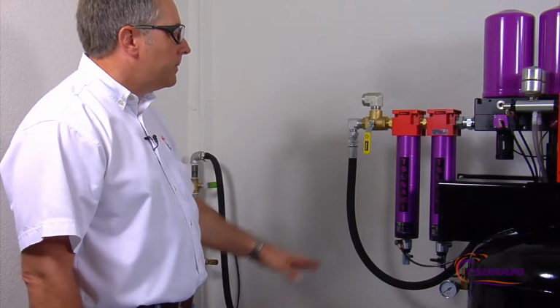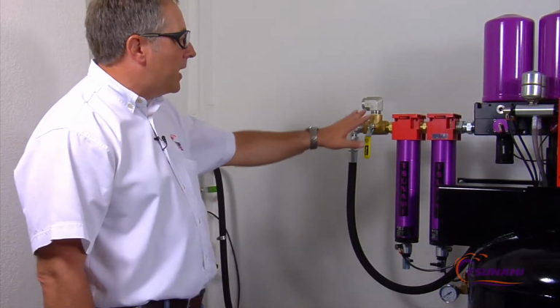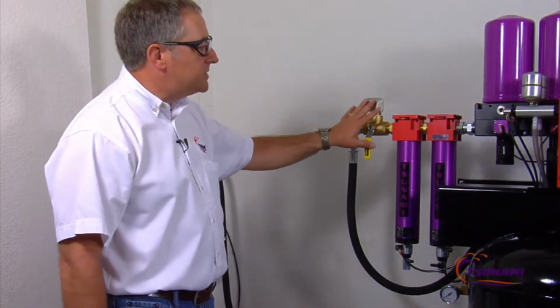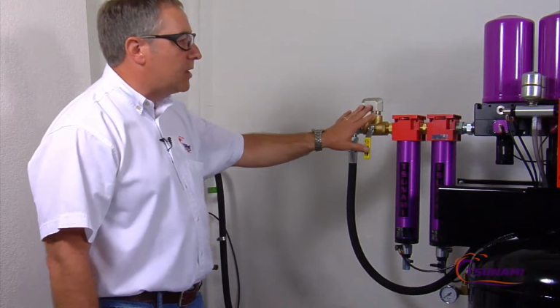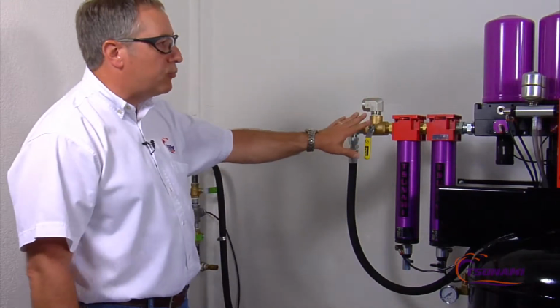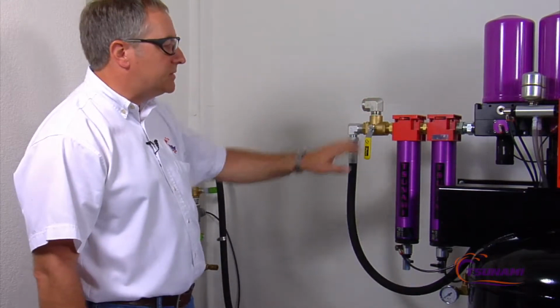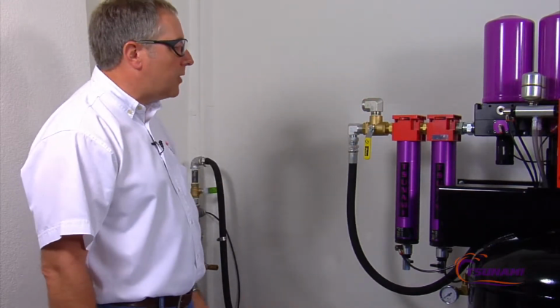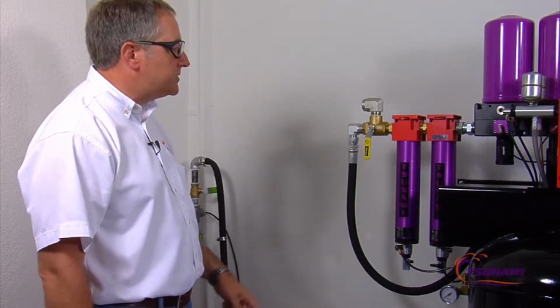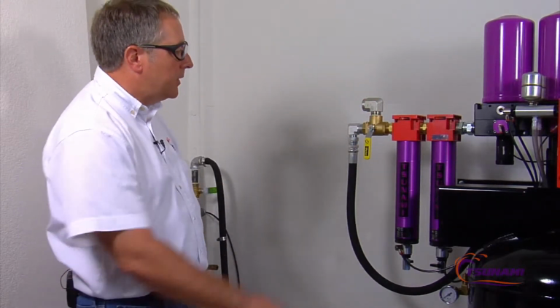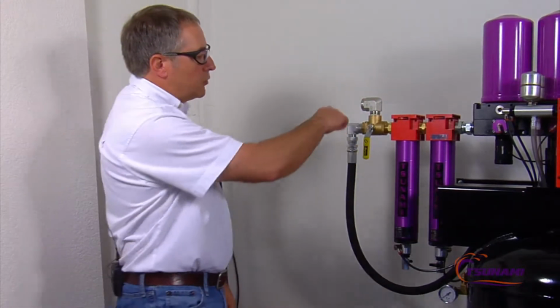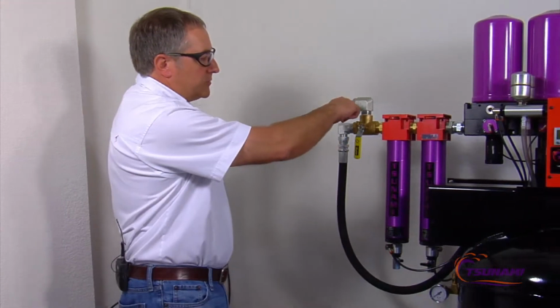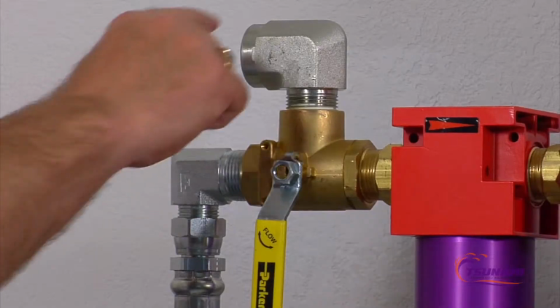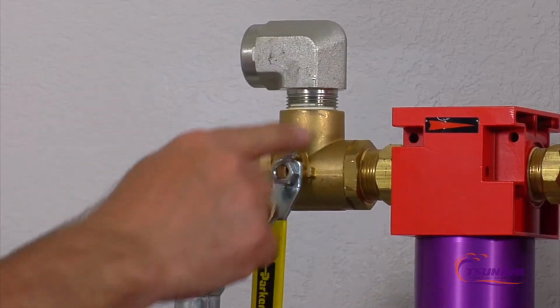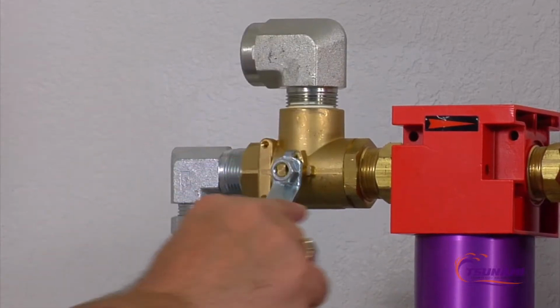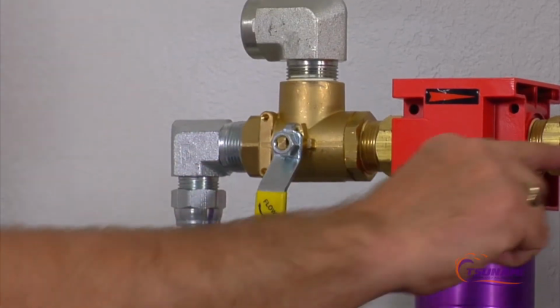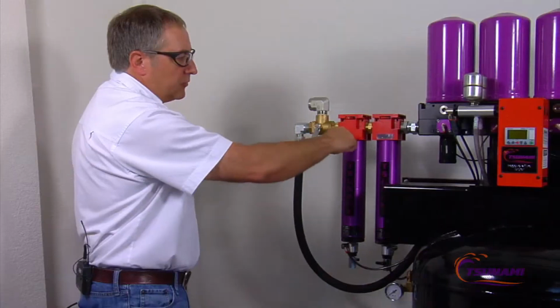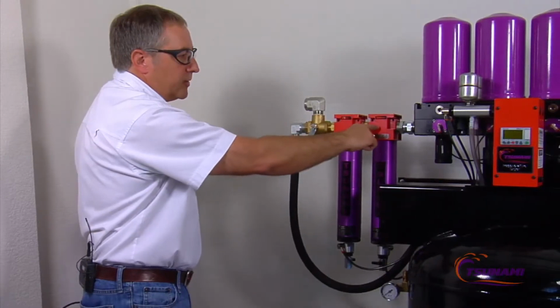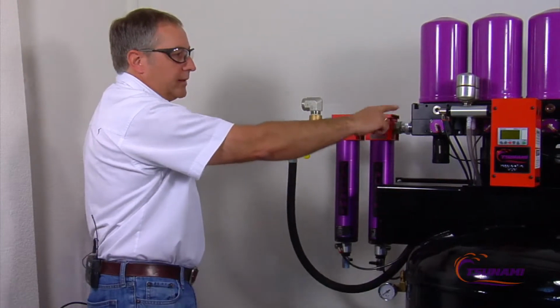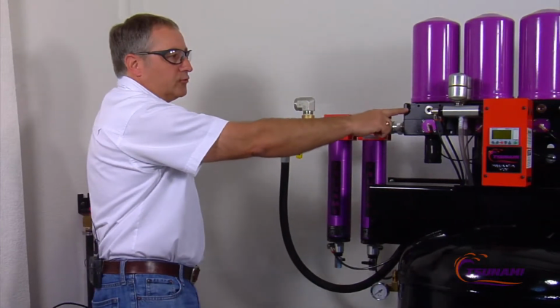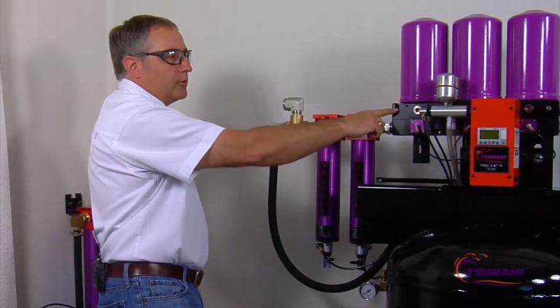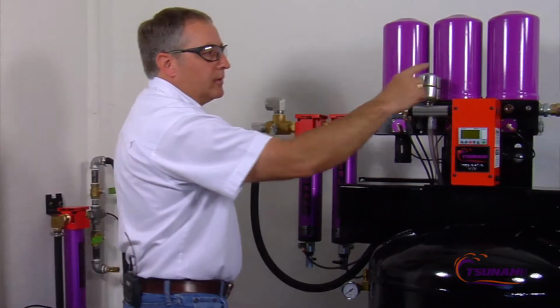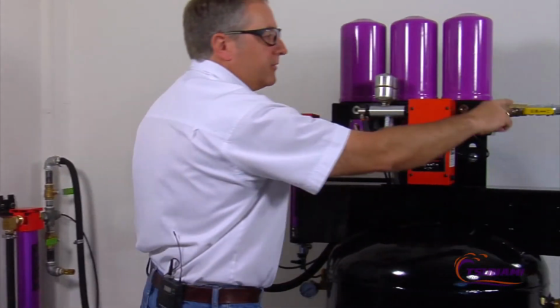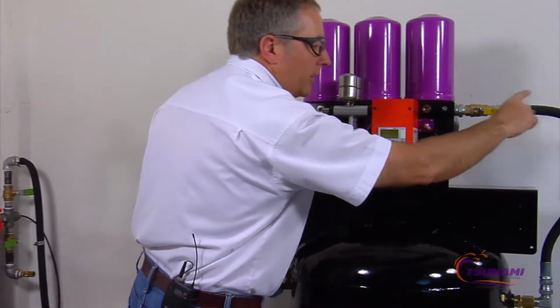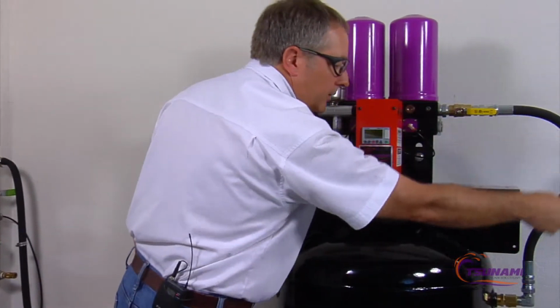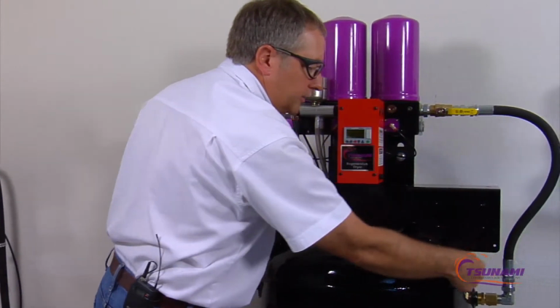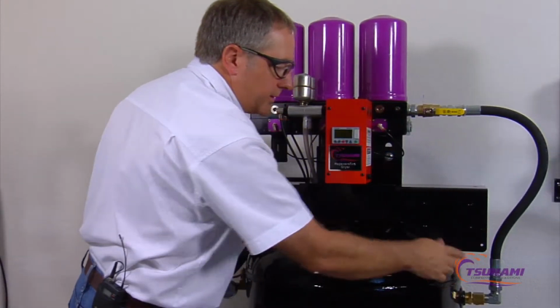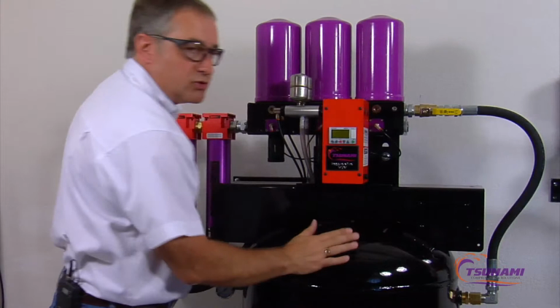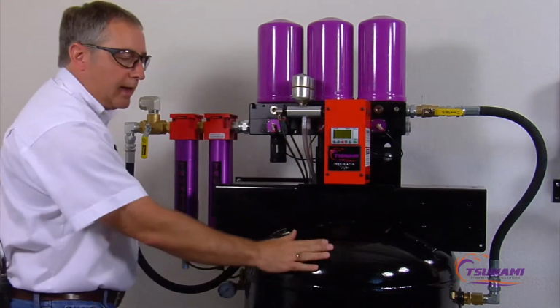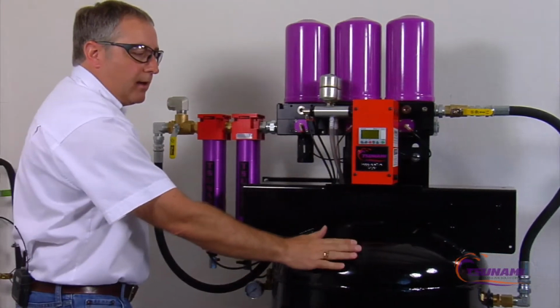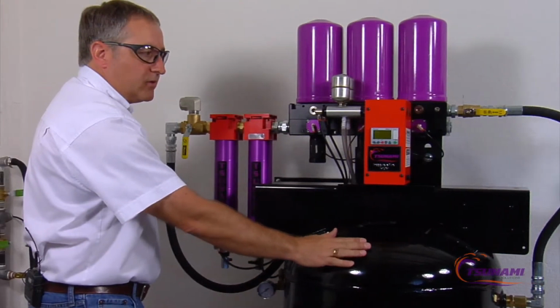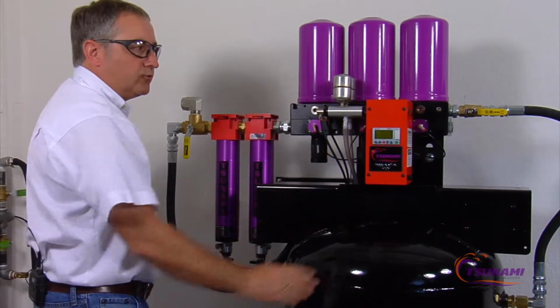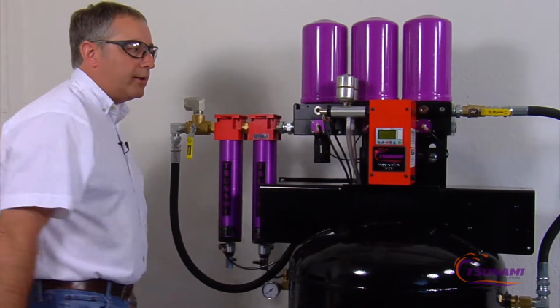The bypass system is already pre-built into the drying system, so when the air is coming in here, it's directed through the filtration, into the dryer, out of the dryer, down into the tank. So we're storing 80 gallons of ultra-dry air.